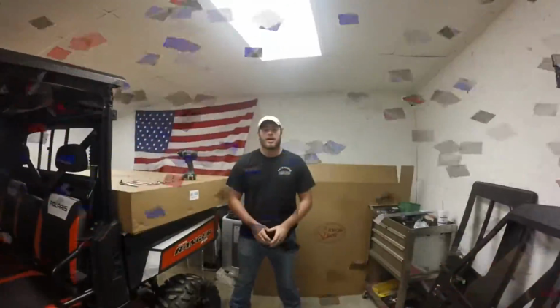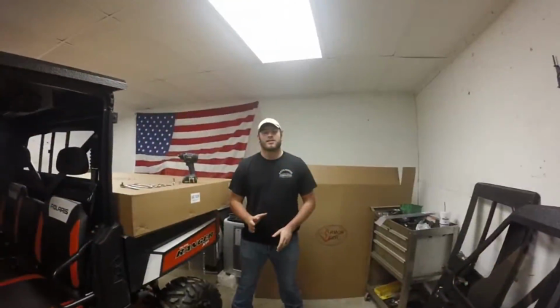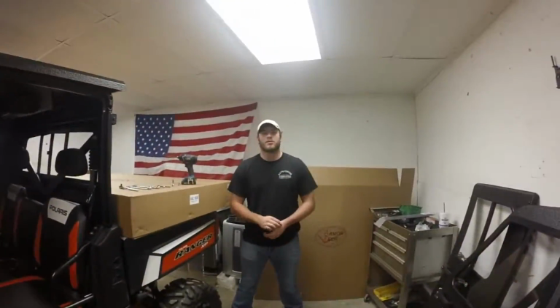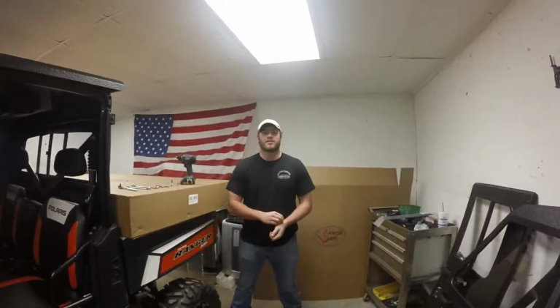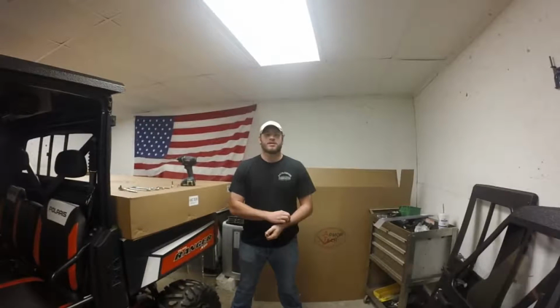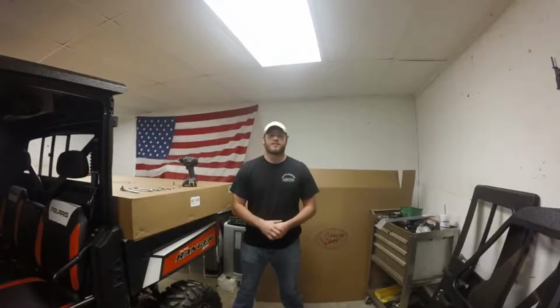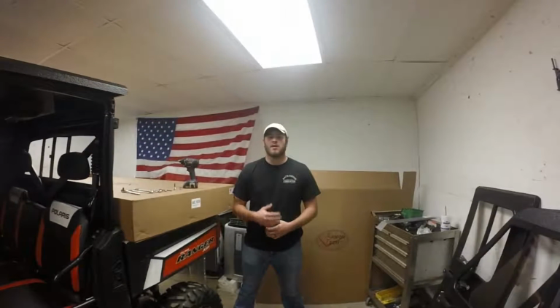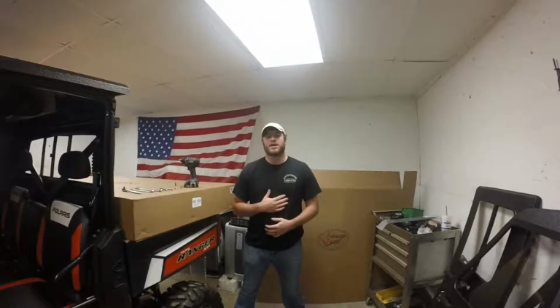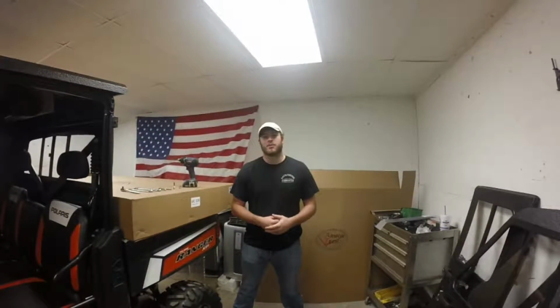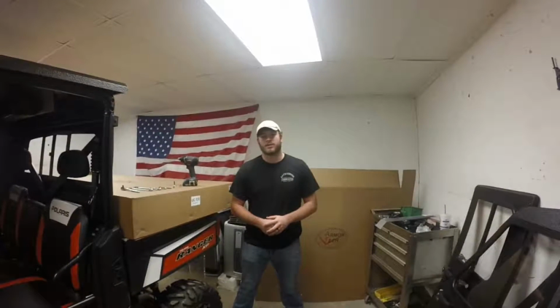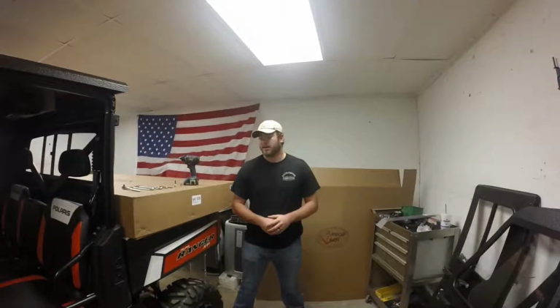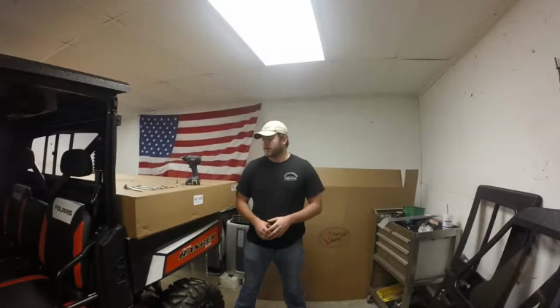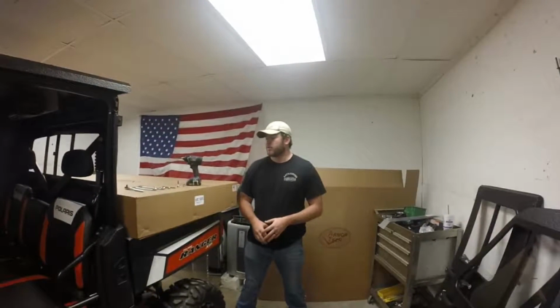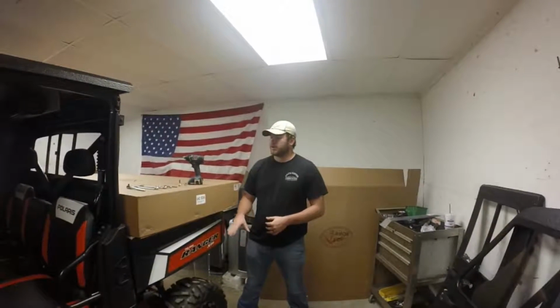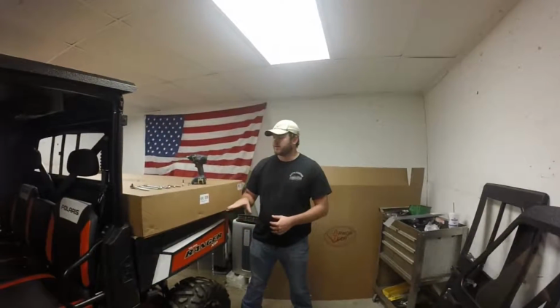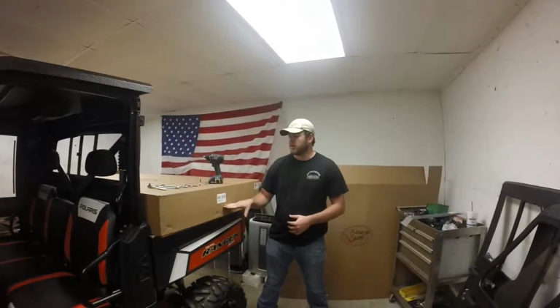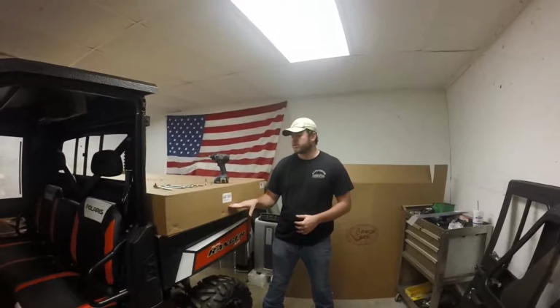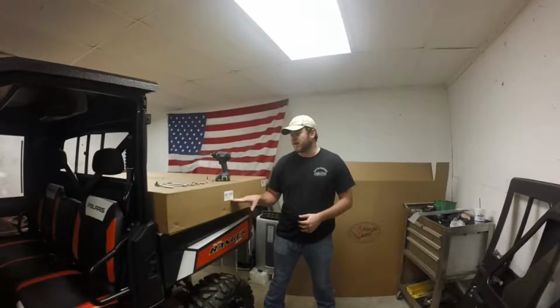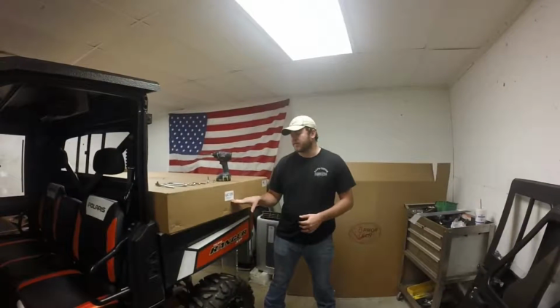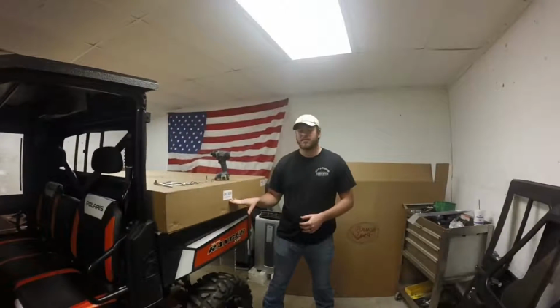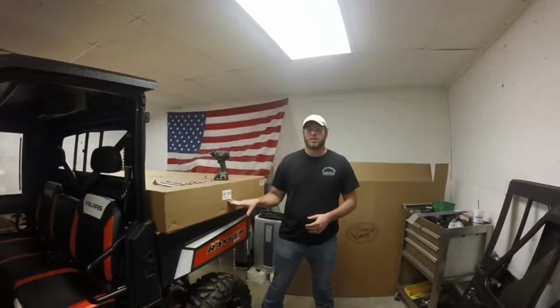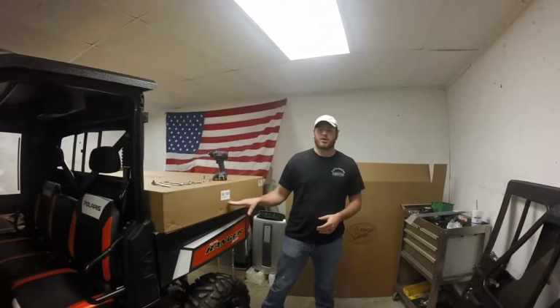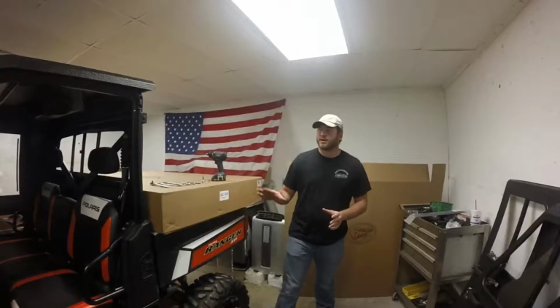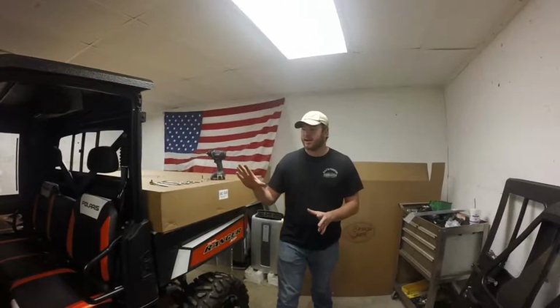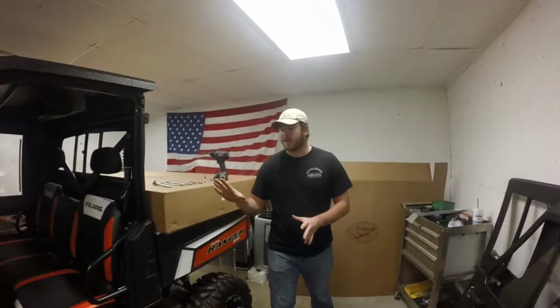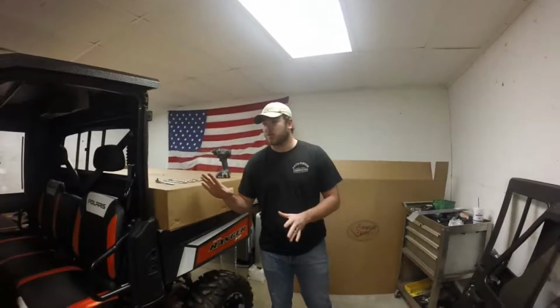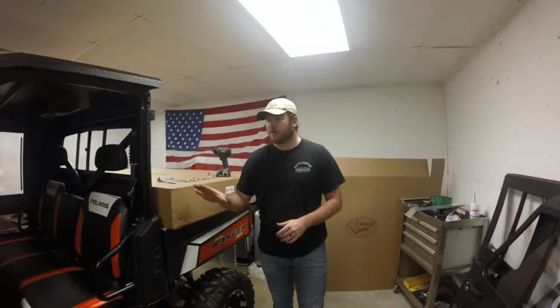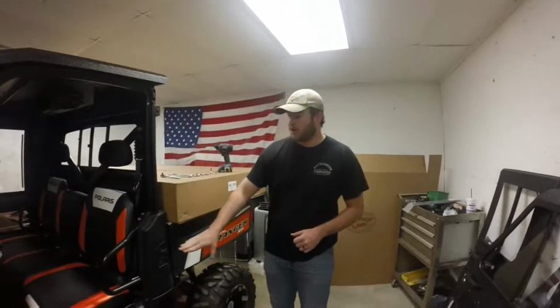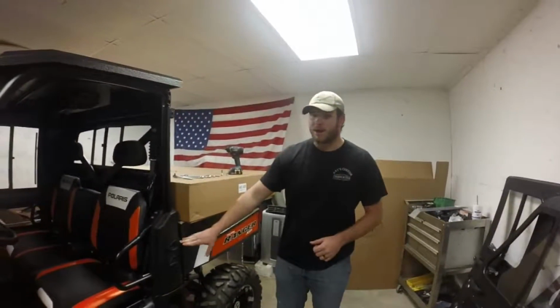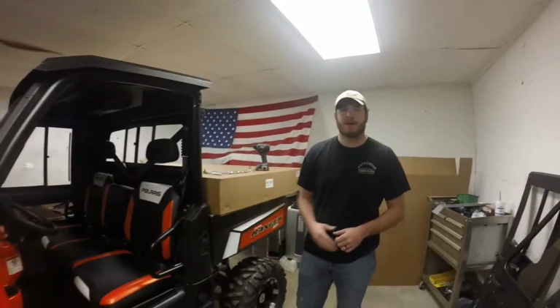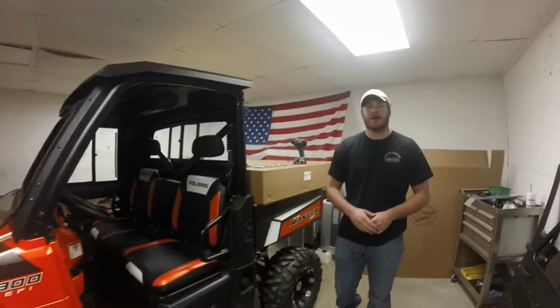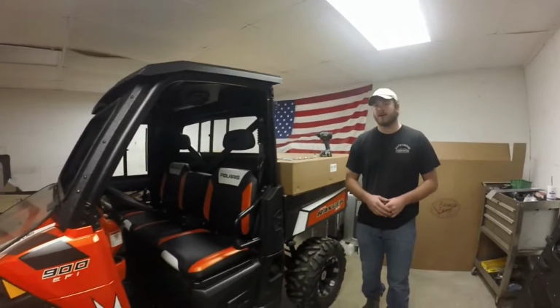Hi guys, welcome back for another installation video. I'm Zach Craig with Armortech. Today we want to show you how to install our UC535, which is our regular cab size door for our 900 bike we have here today.